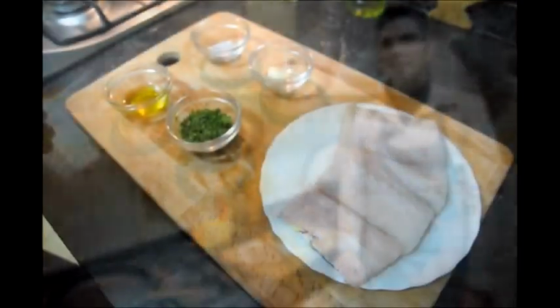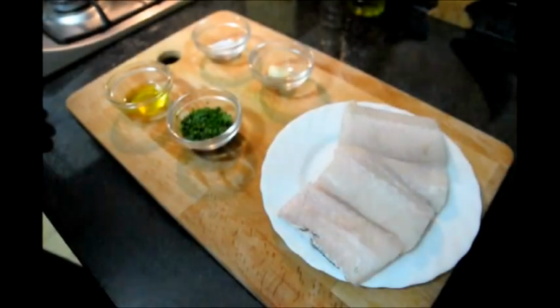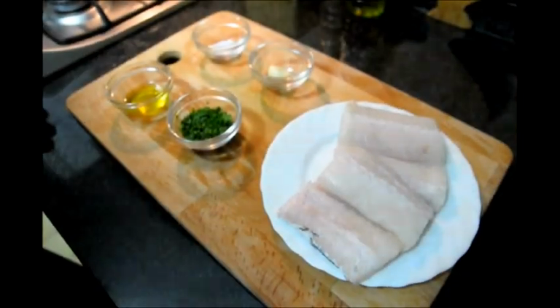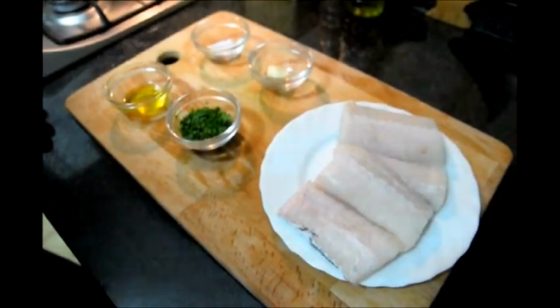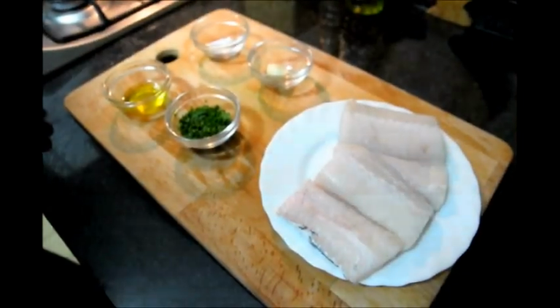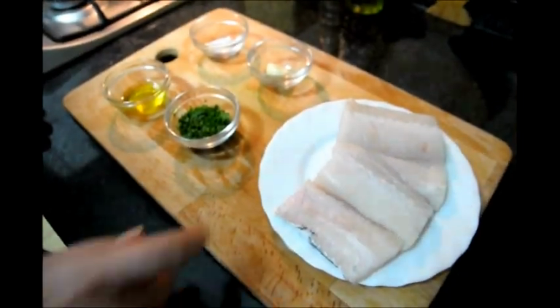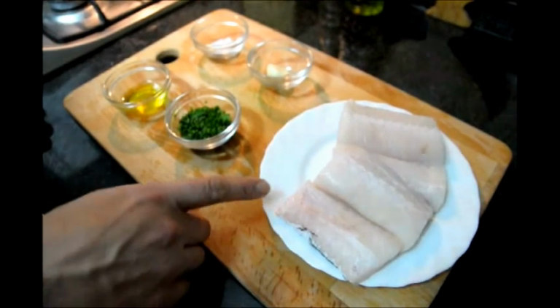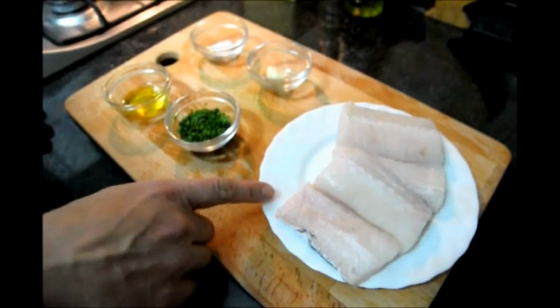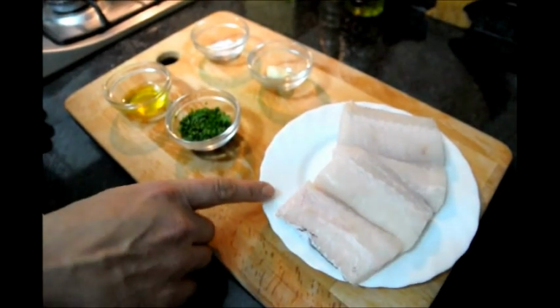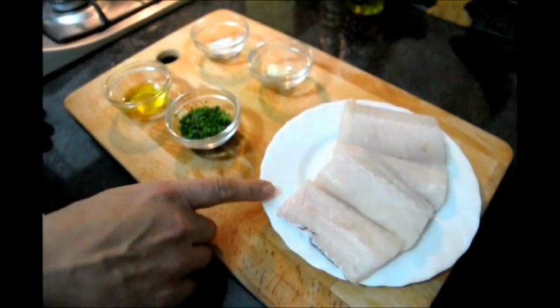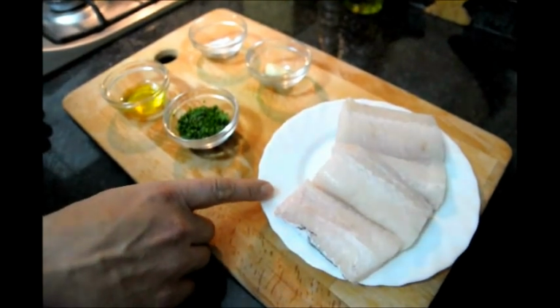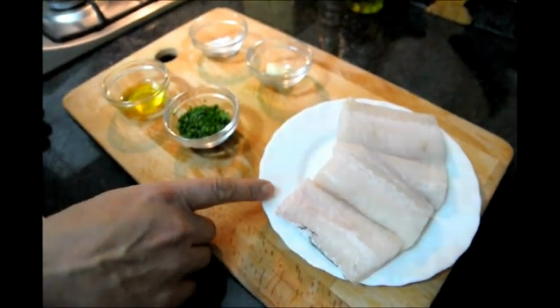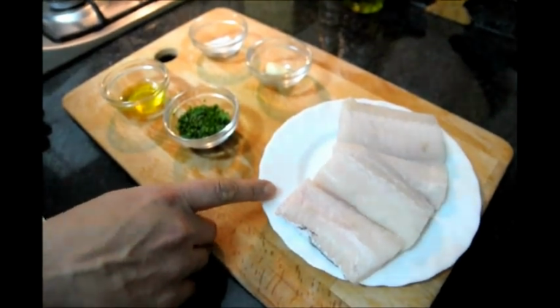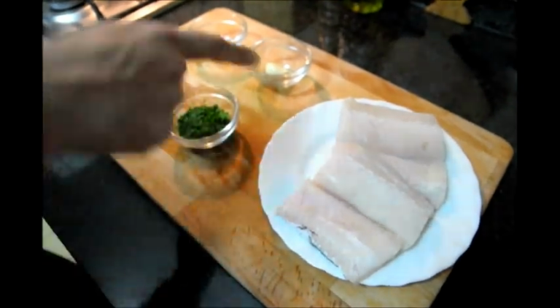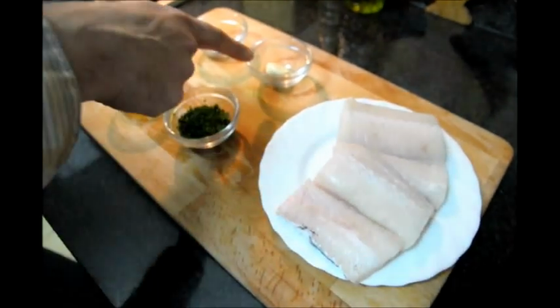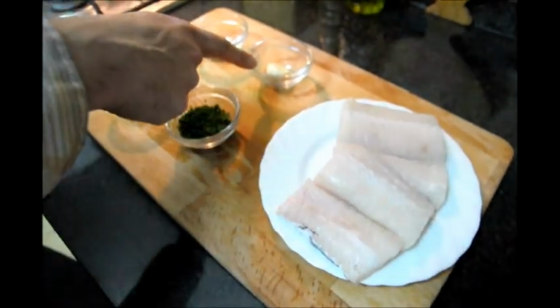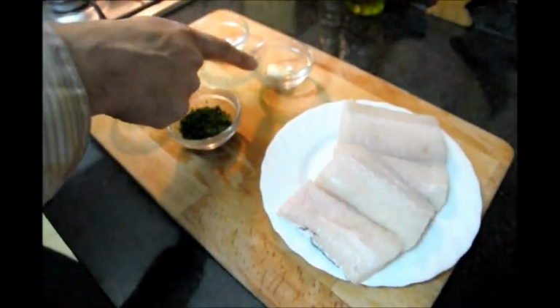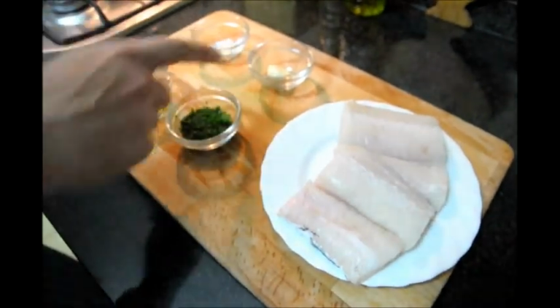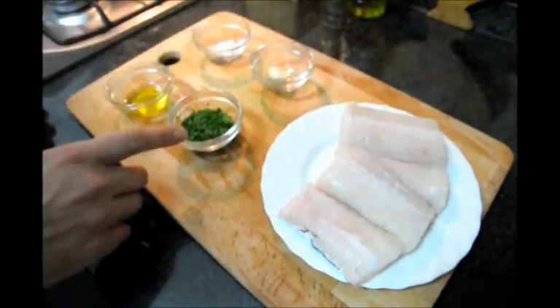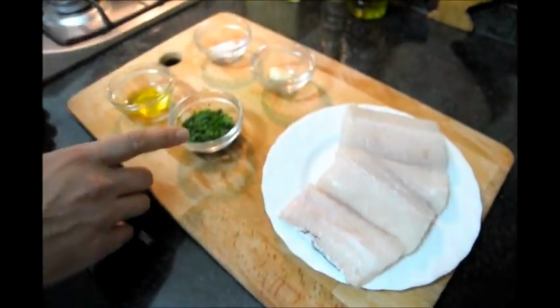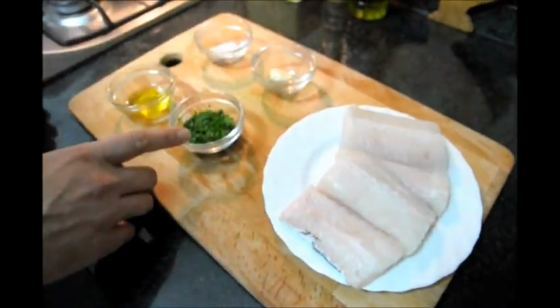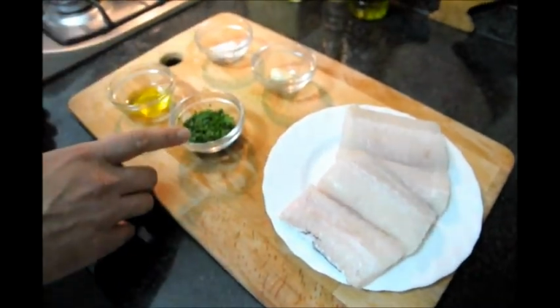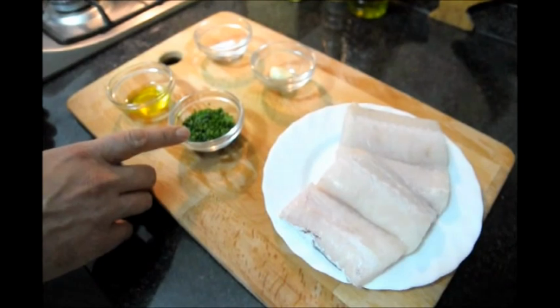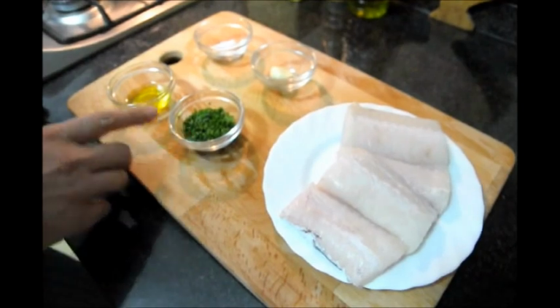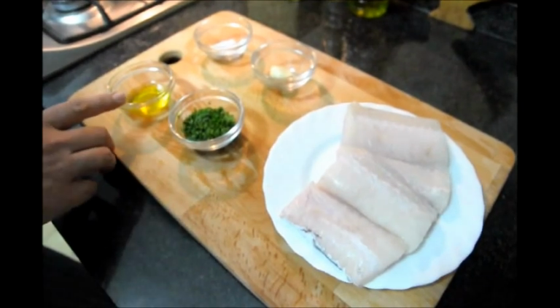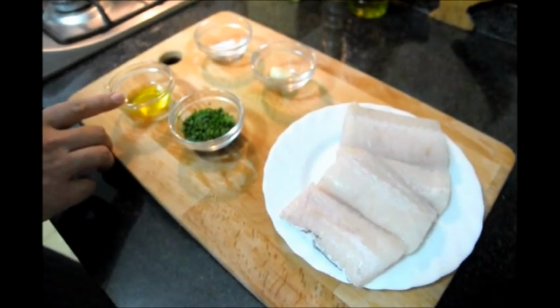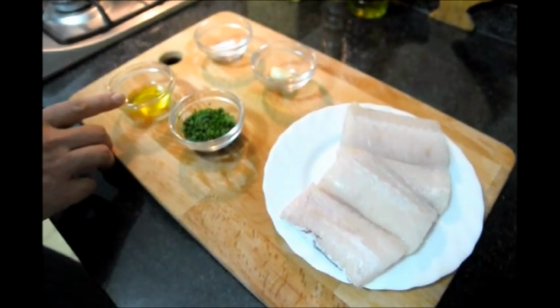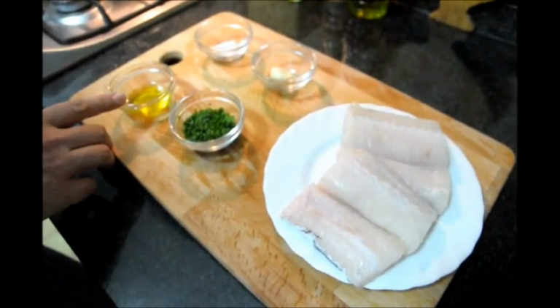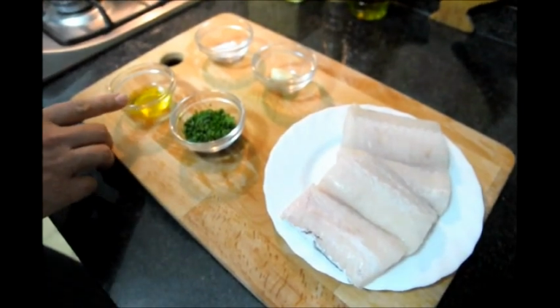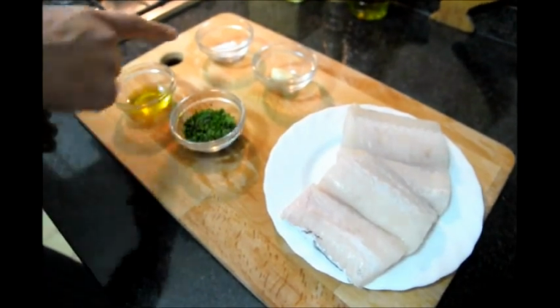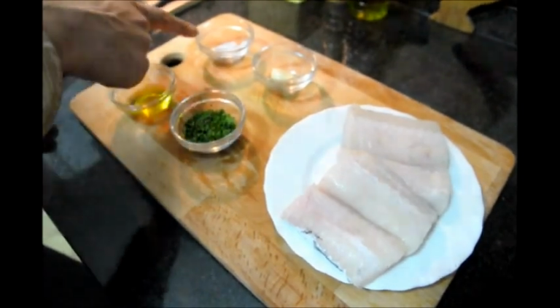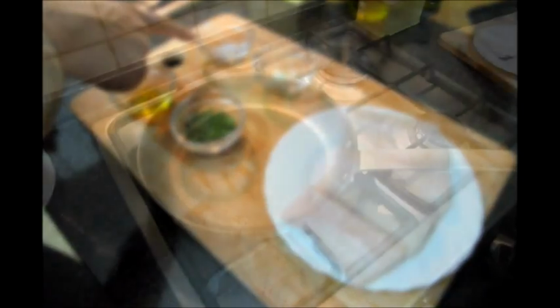And here are the ingredients we'll be using. We have two fillets of merluza, one clove of garlic, freshly chopped parsley, extra virgin Spanish olive oil, and sea salt.